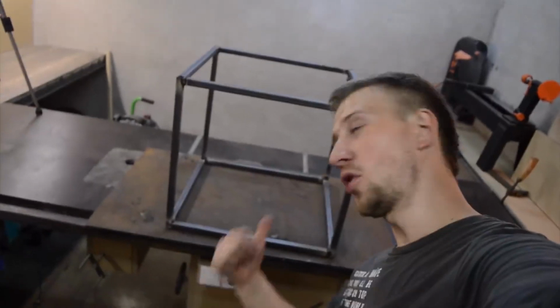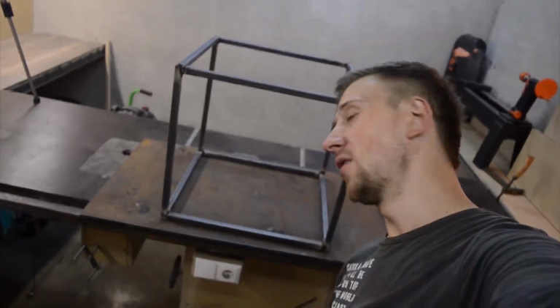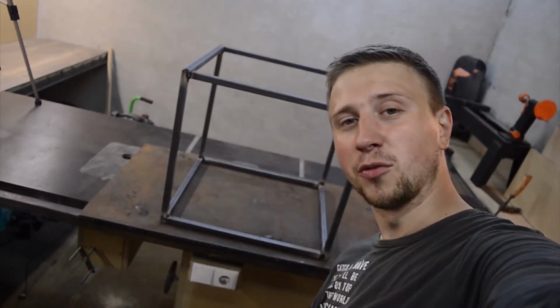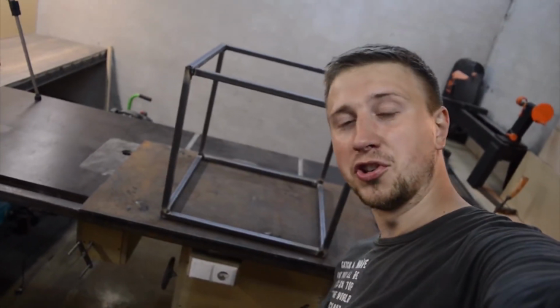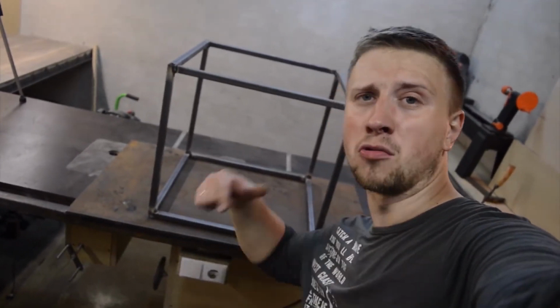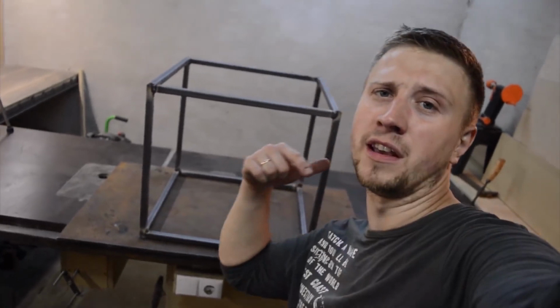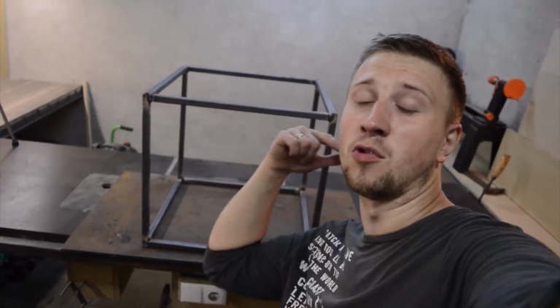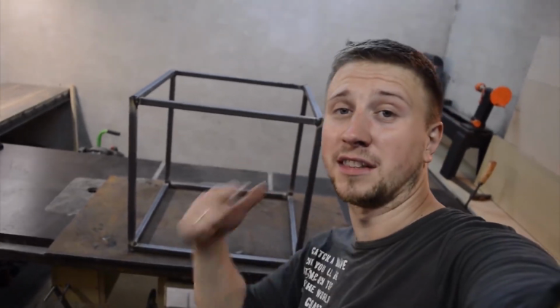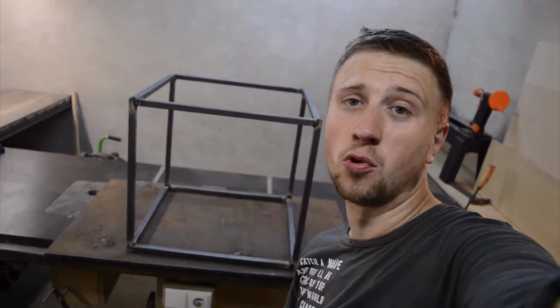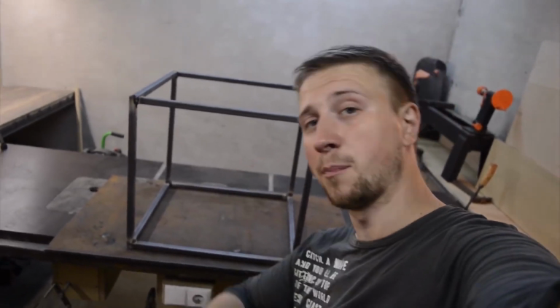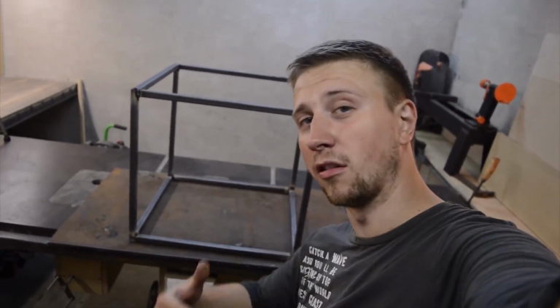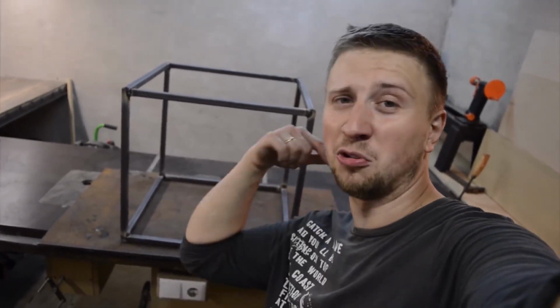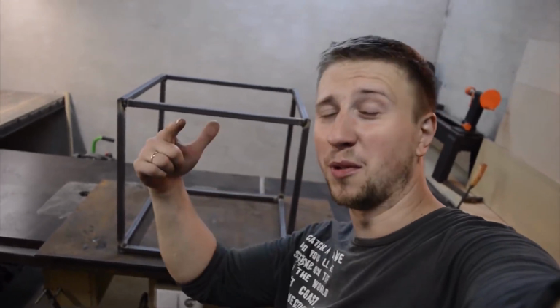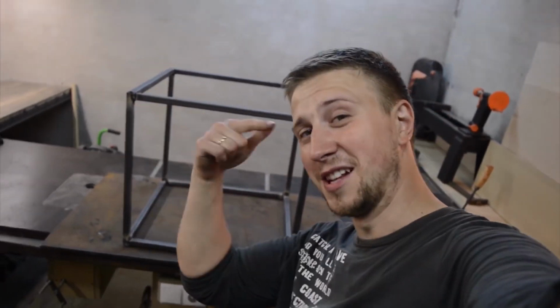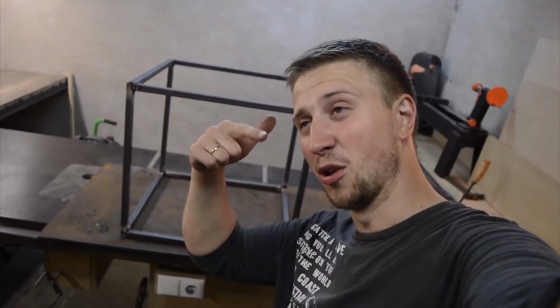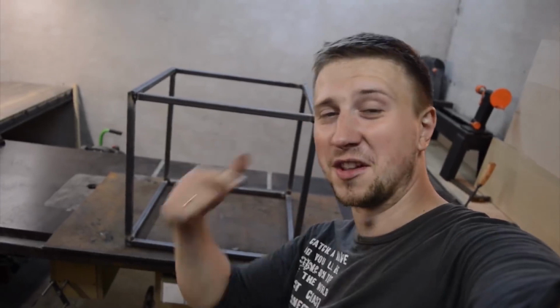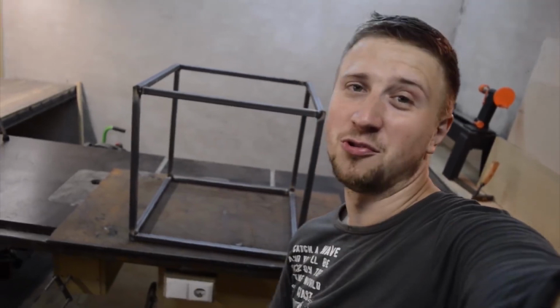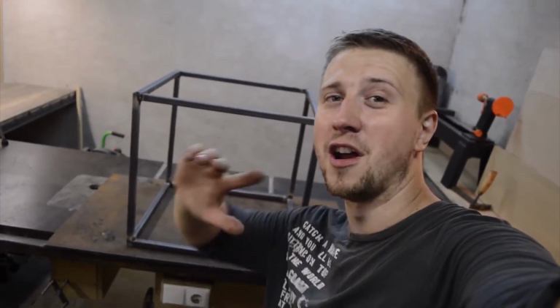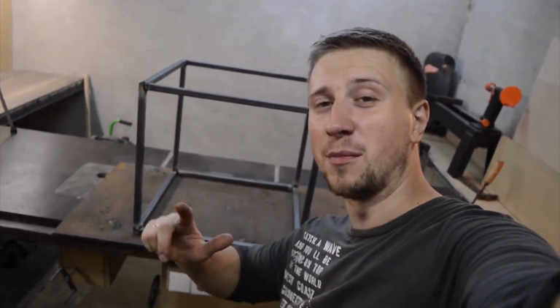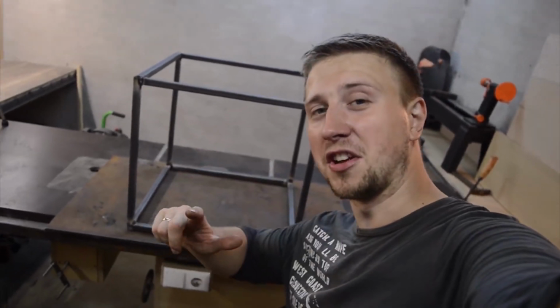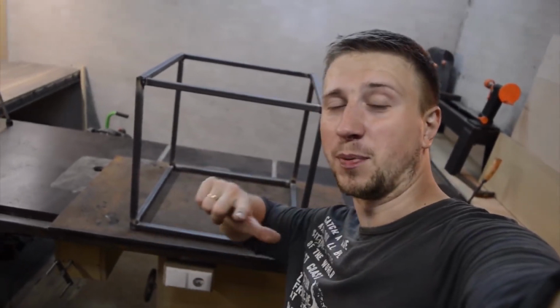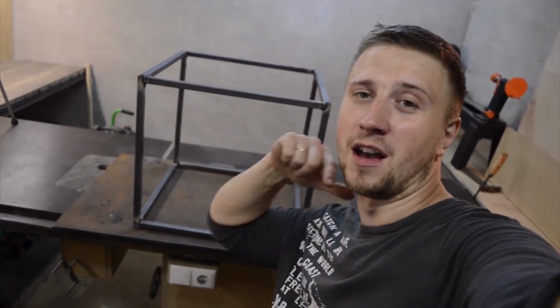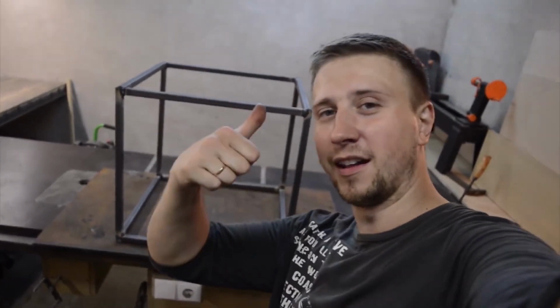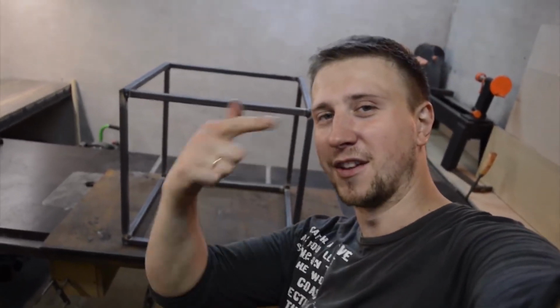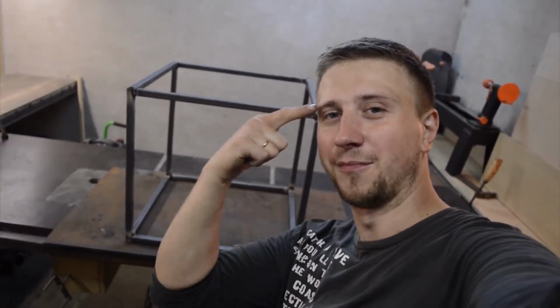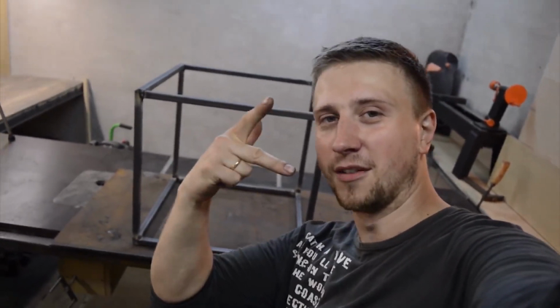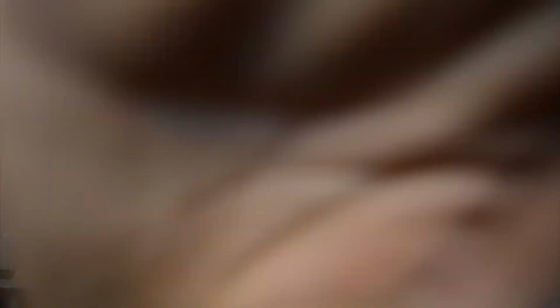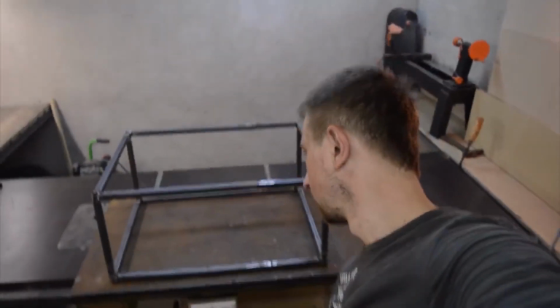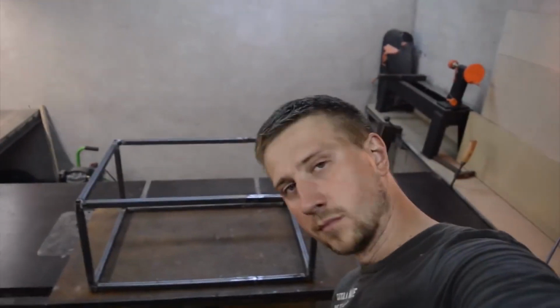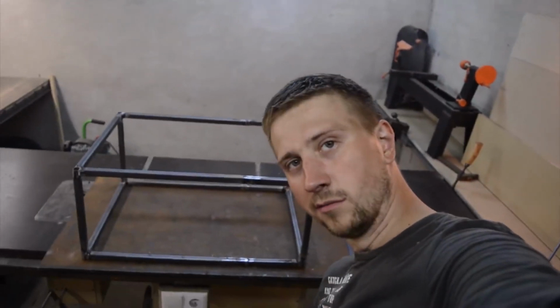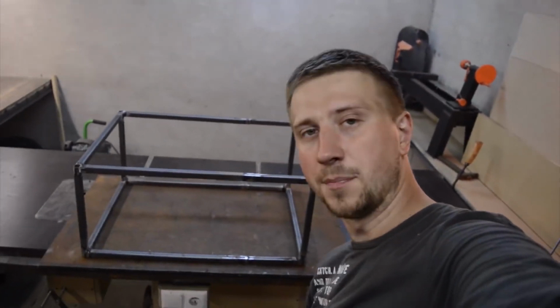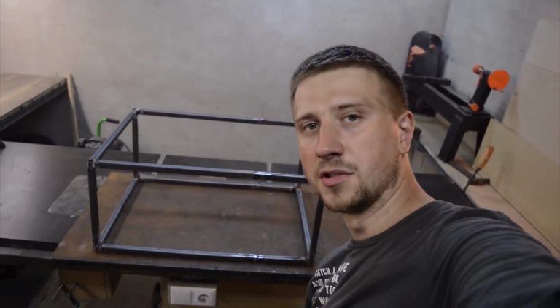Such a funny frame I made here. I don't know why I made it in square shape instead of rectangular as I planned initially. Another plan has gotten into my head, but I'll fix it in the blink of an eye. Well, that's the way it shall be. I'm quite the handyman, right?